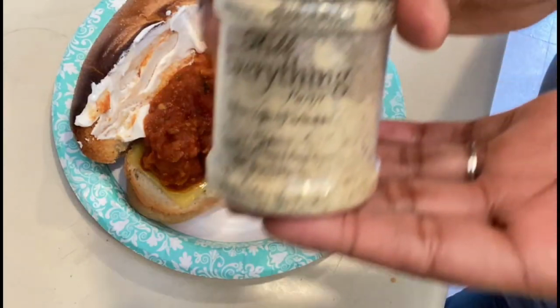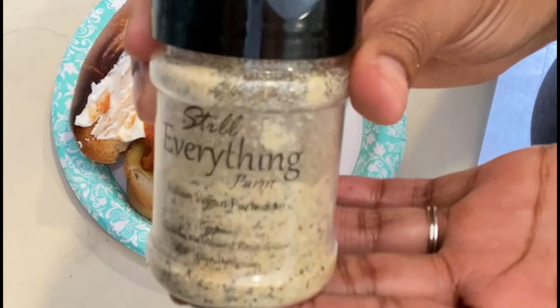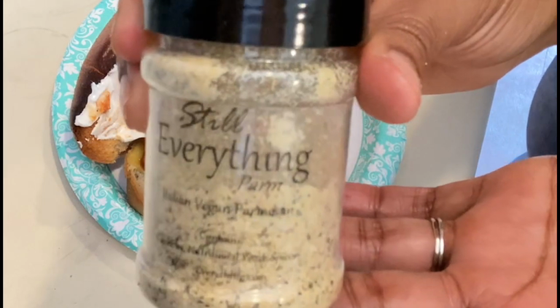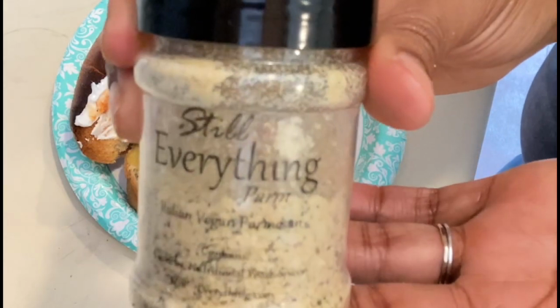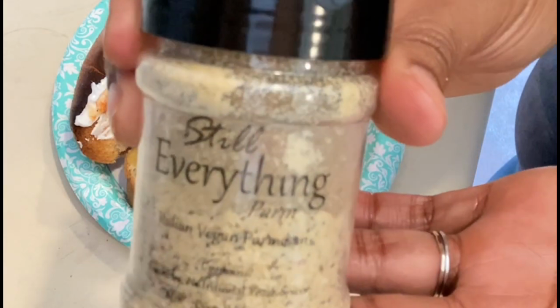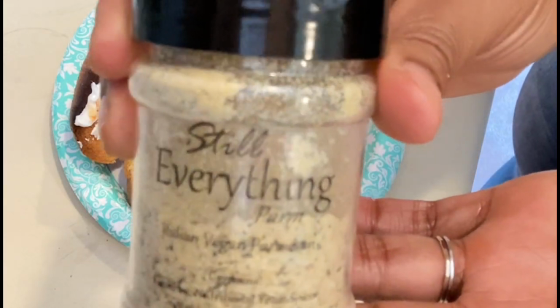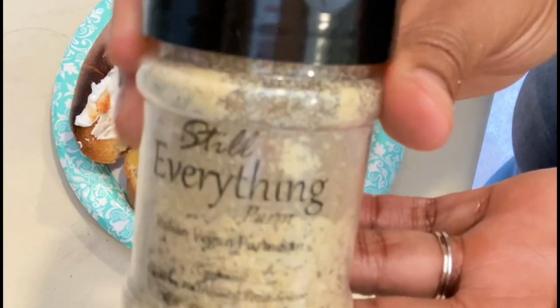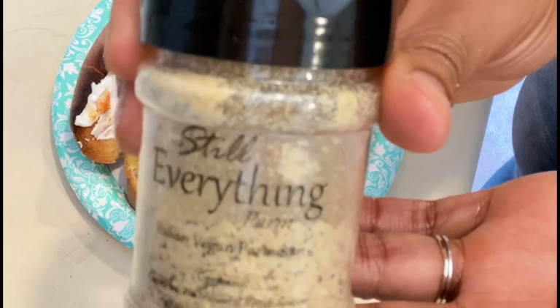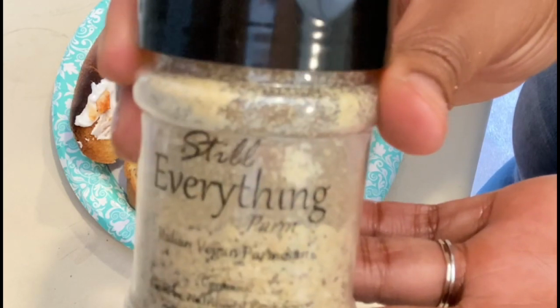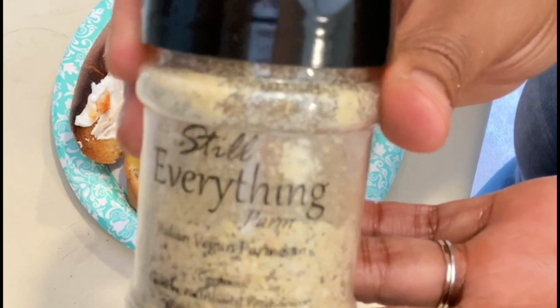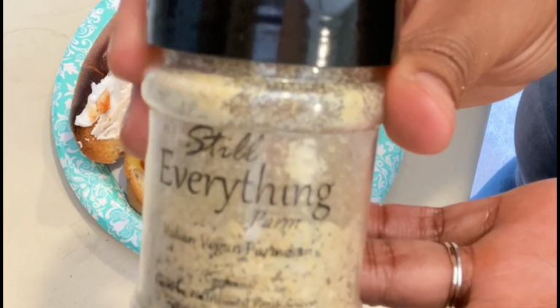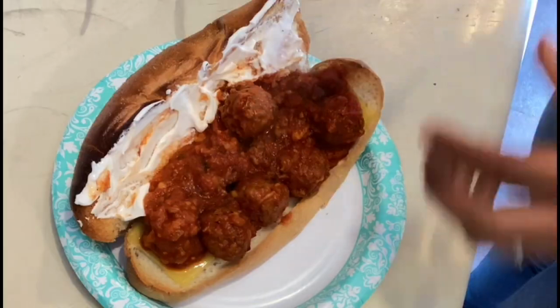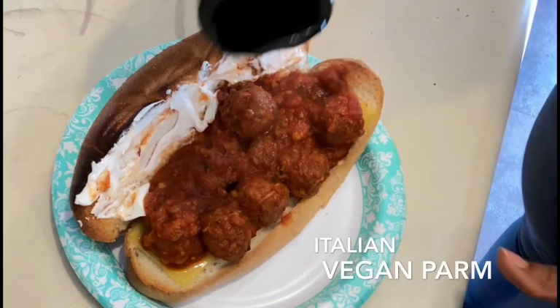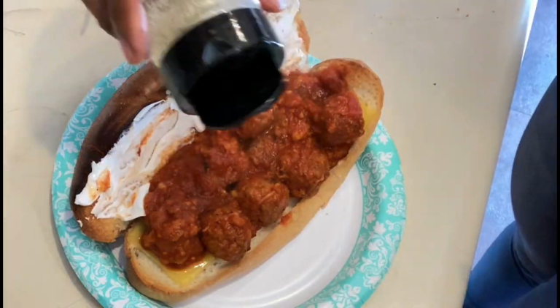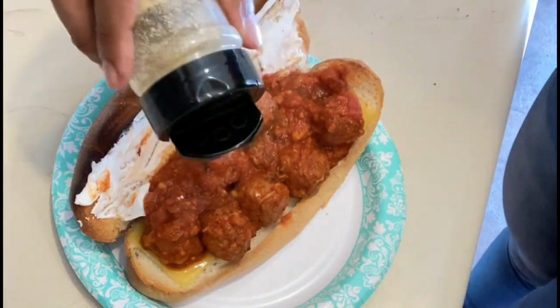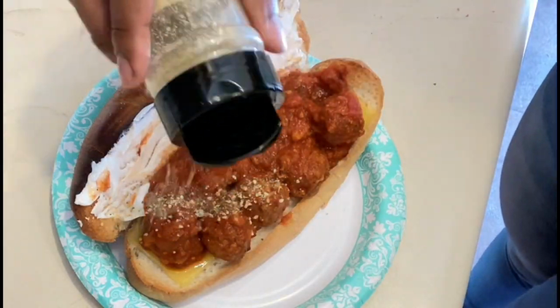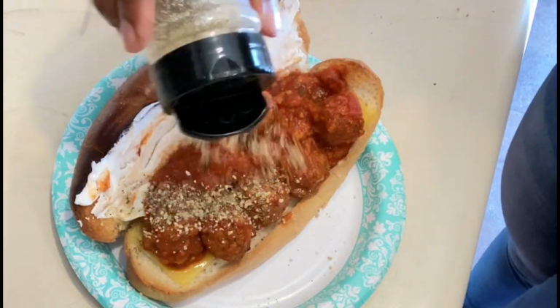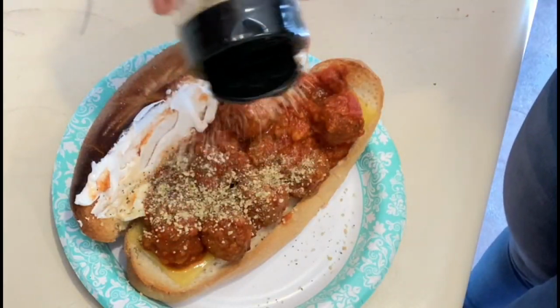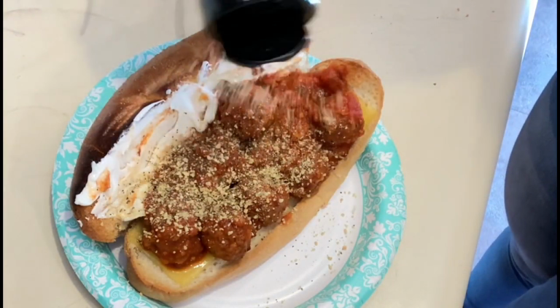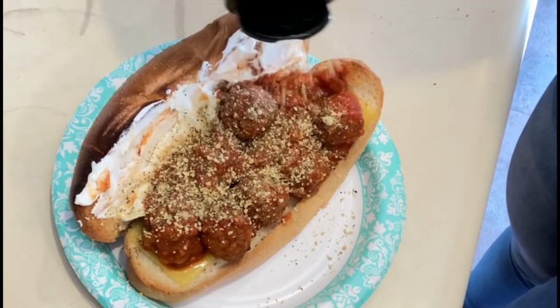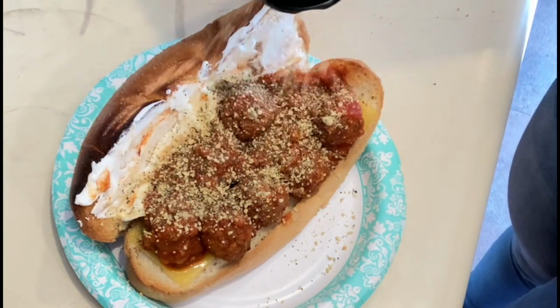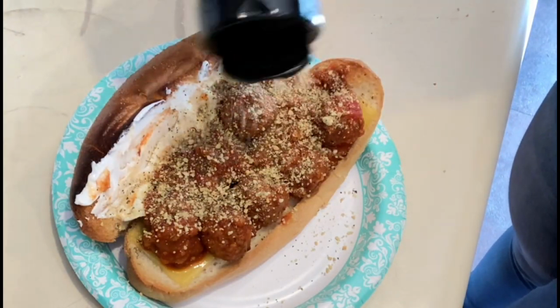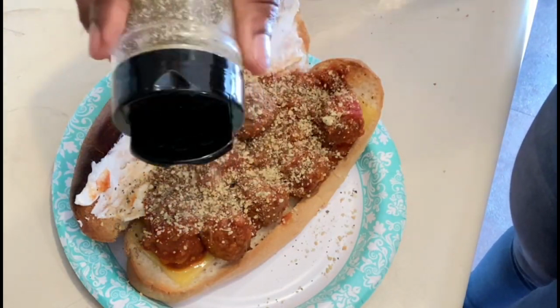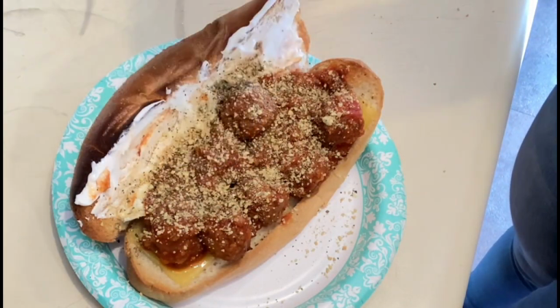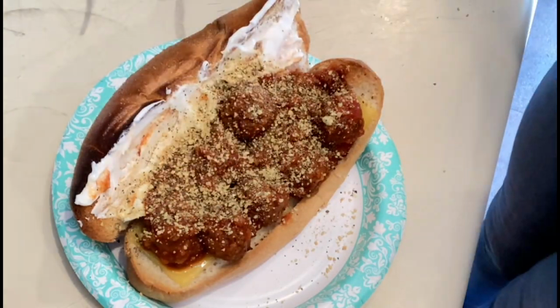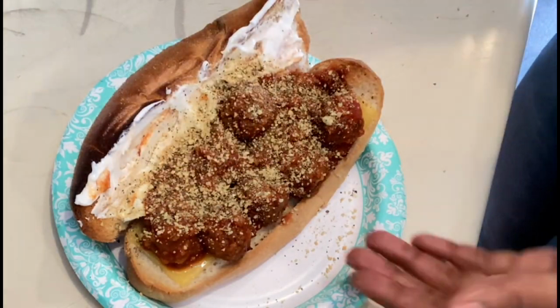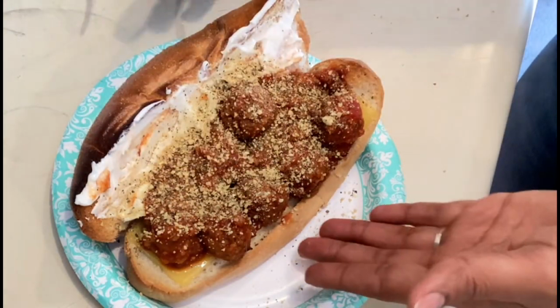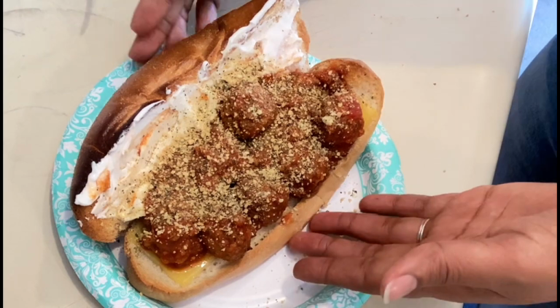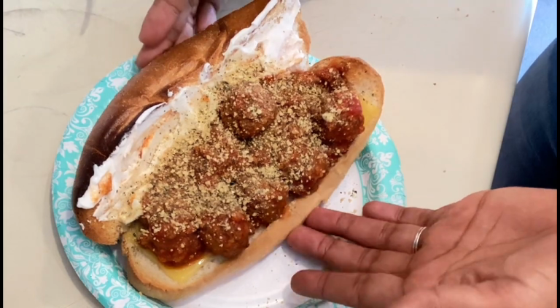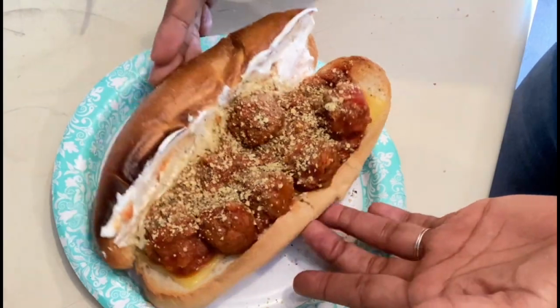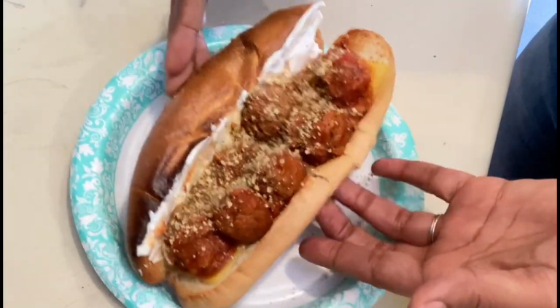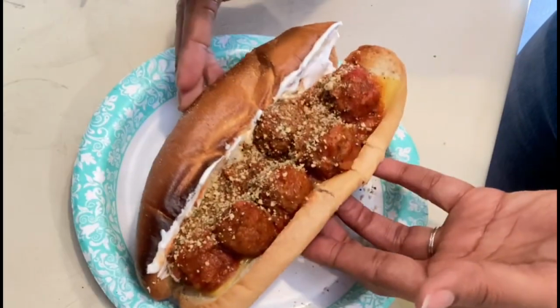So now here's my vegan parm. It's Italian style. It has nutritional yeast and cashews and some added spices.